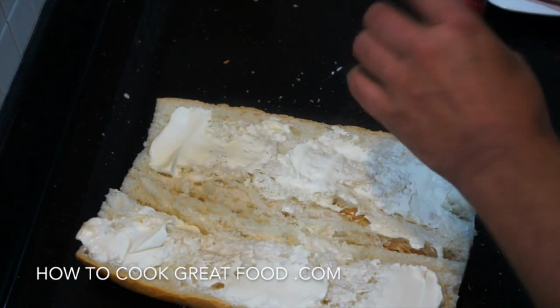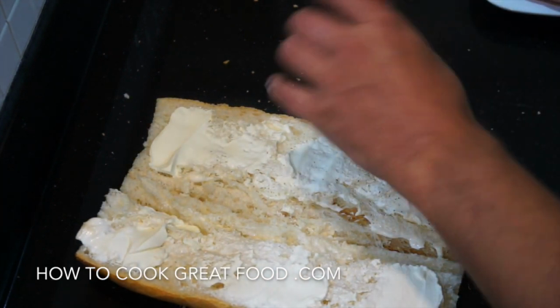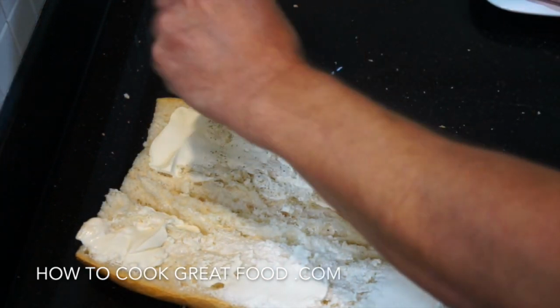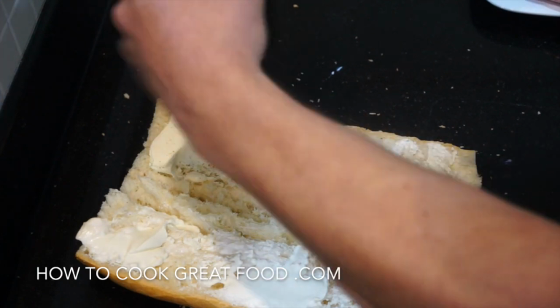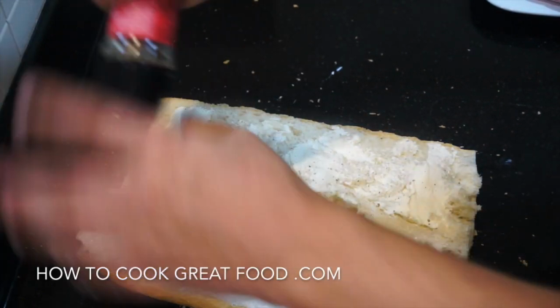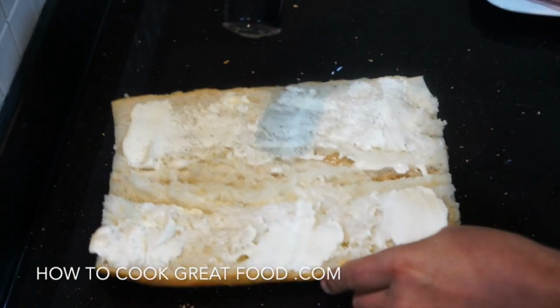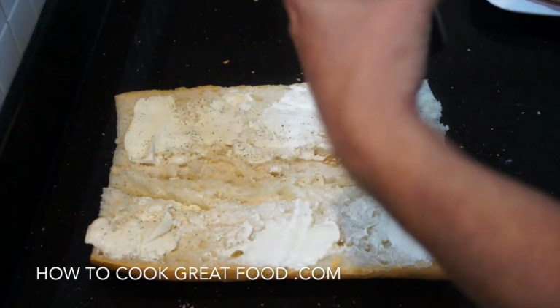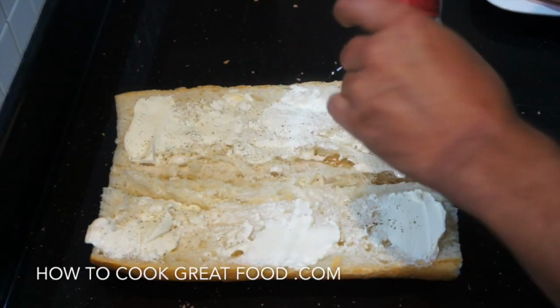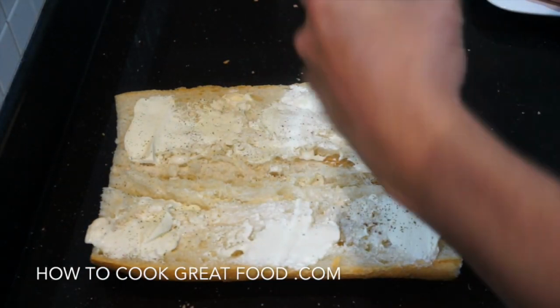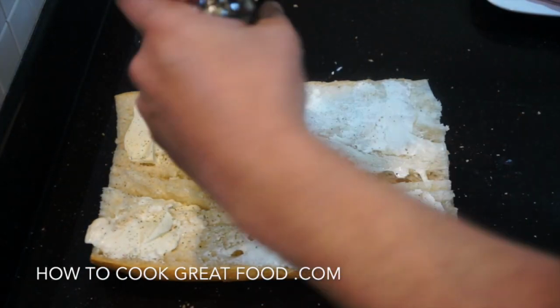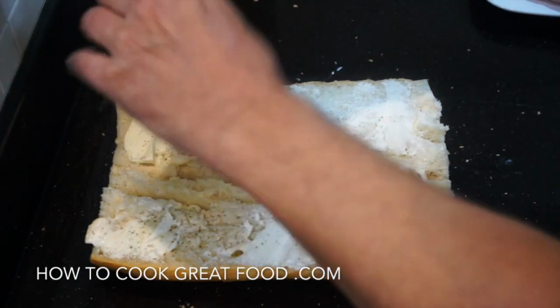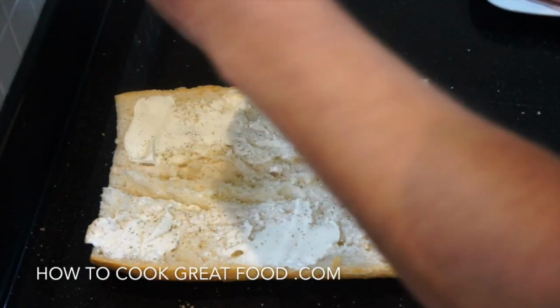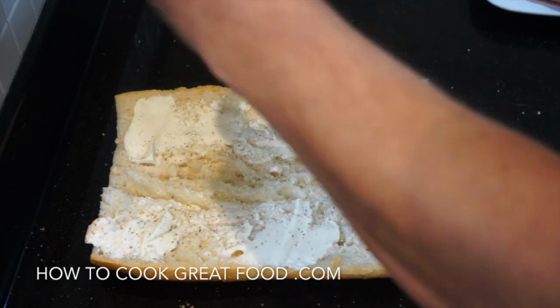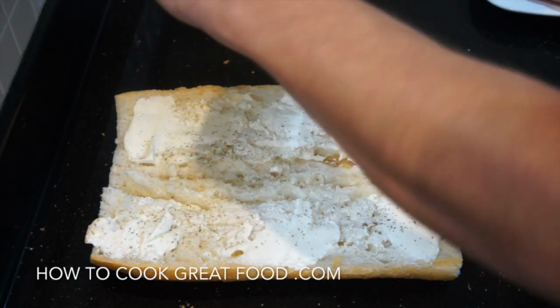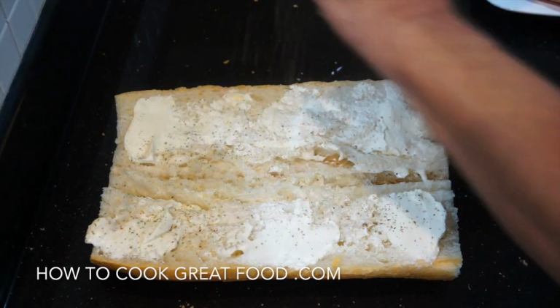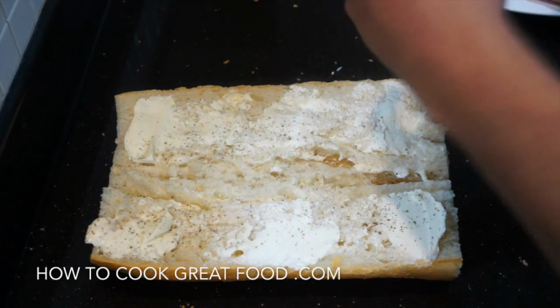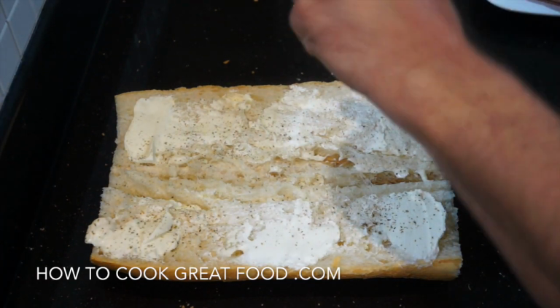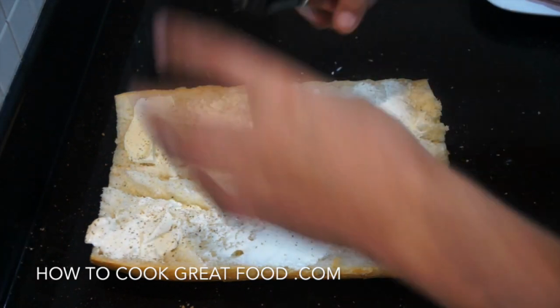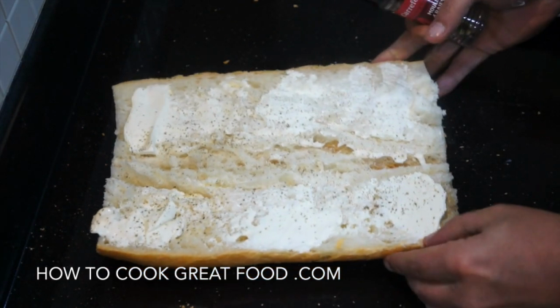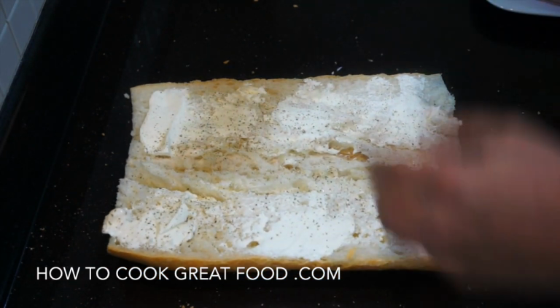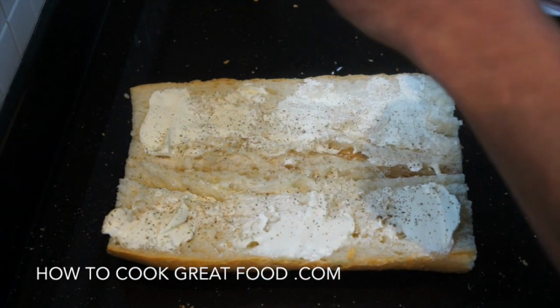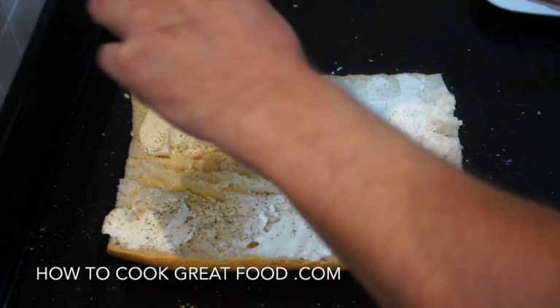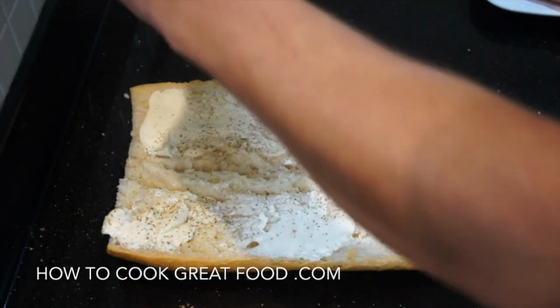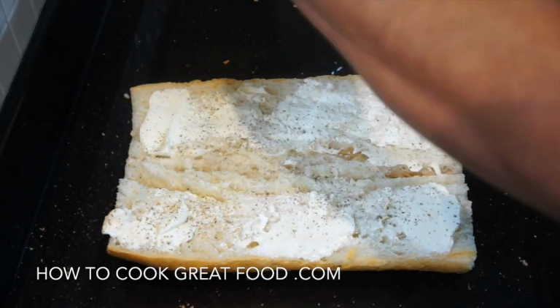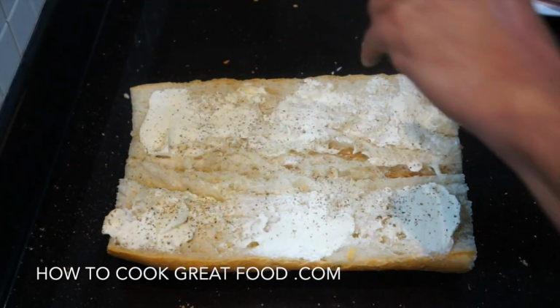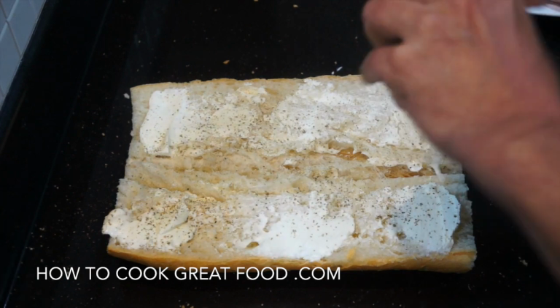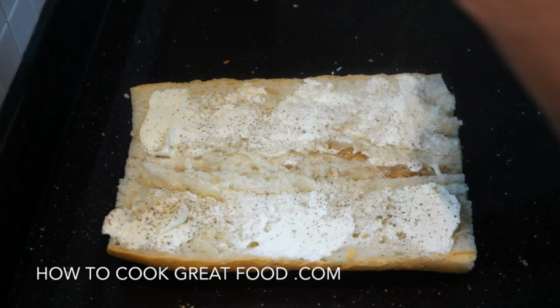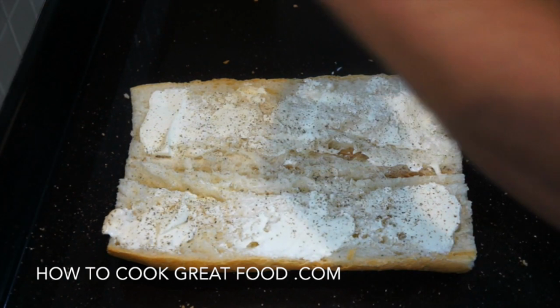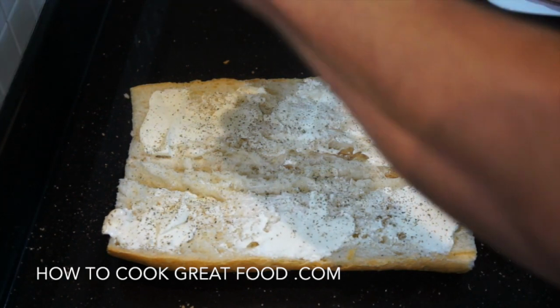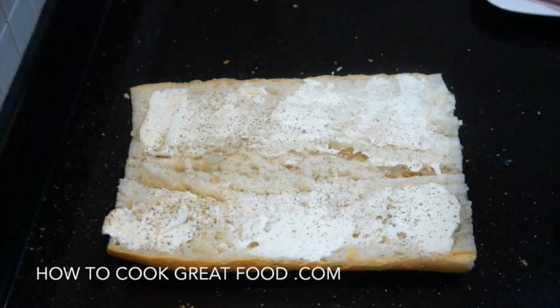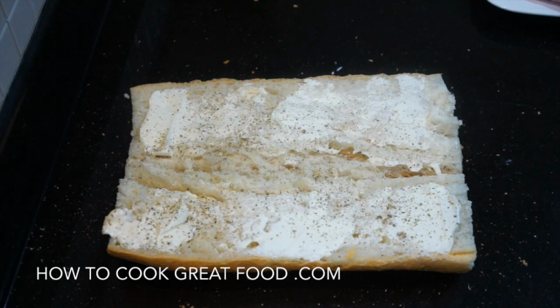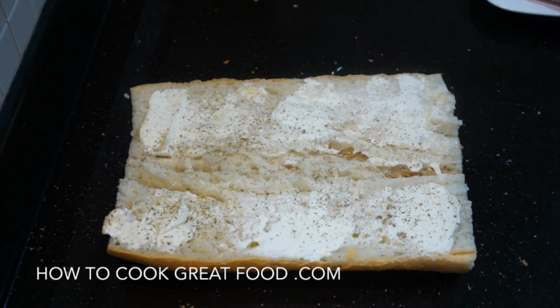I'm going to go with some black pepper. Of course, you've got to get a nice fresh baguette, or something just fresh — some fresh bread from your bakery or something.